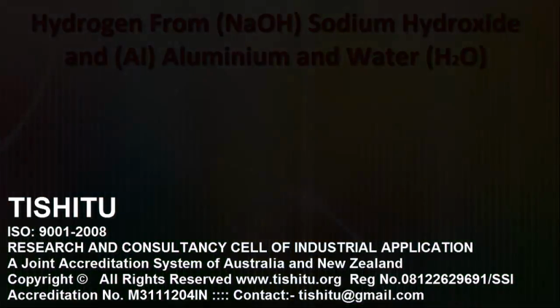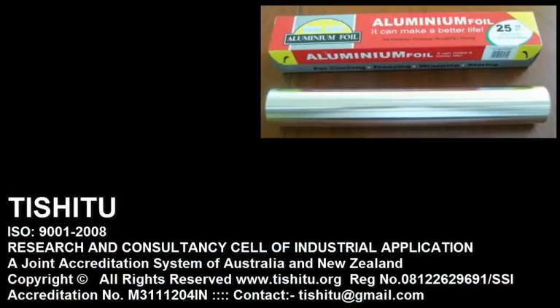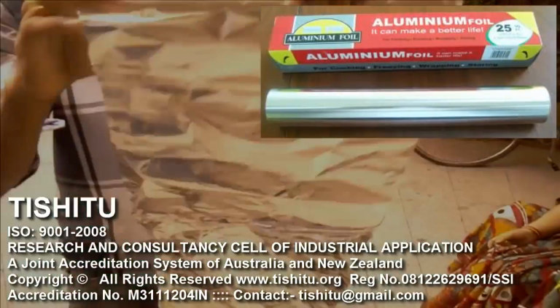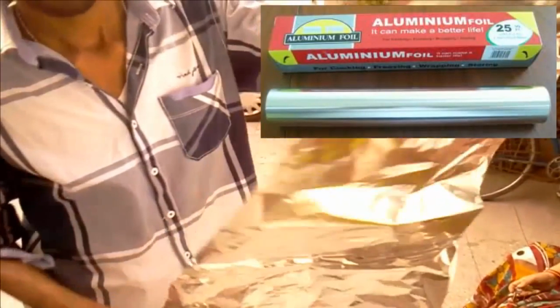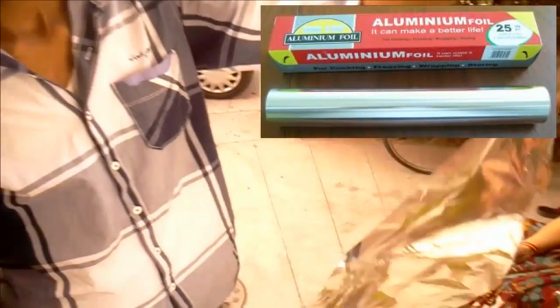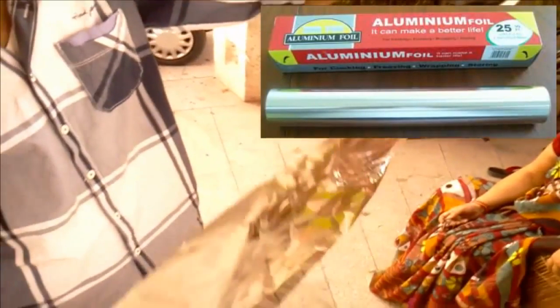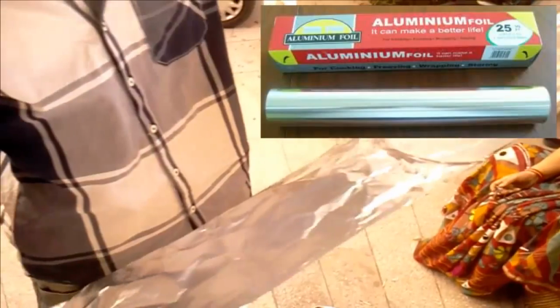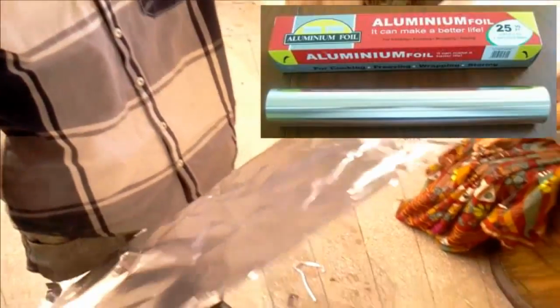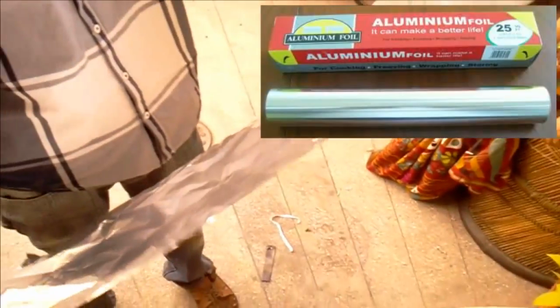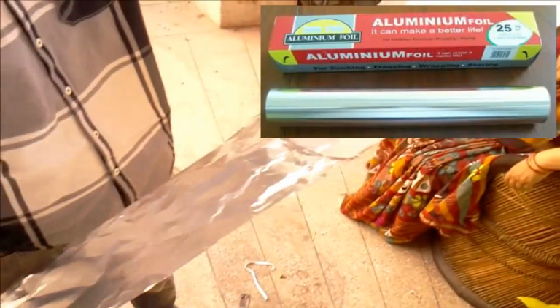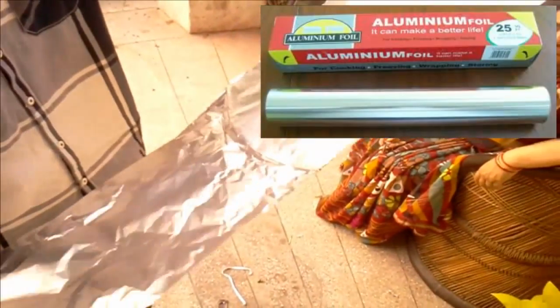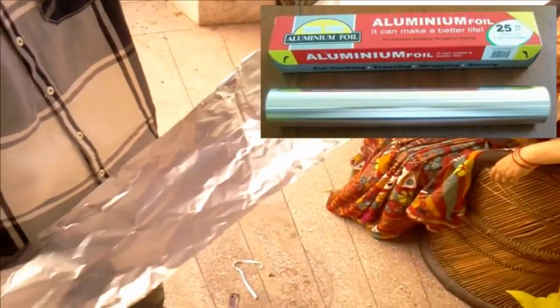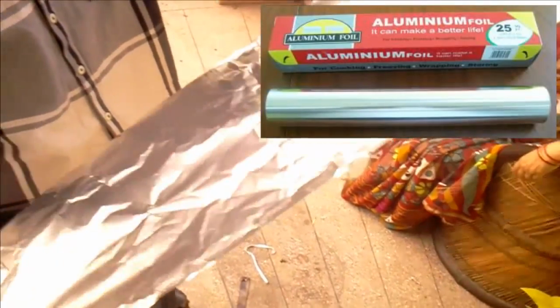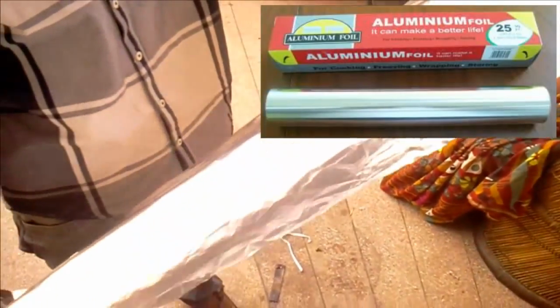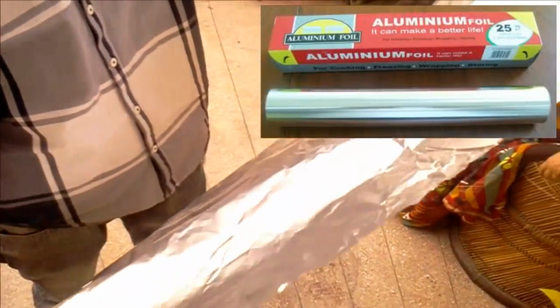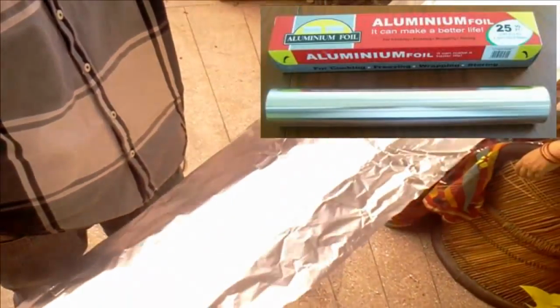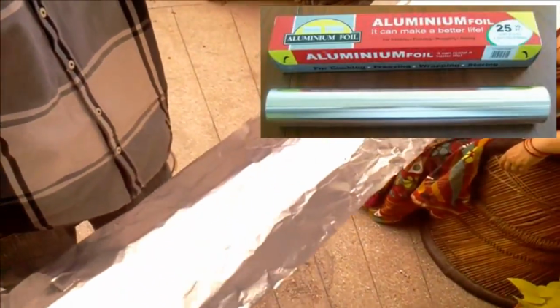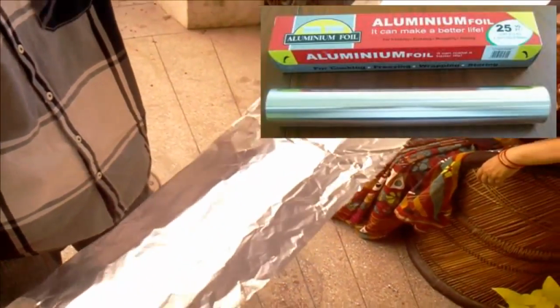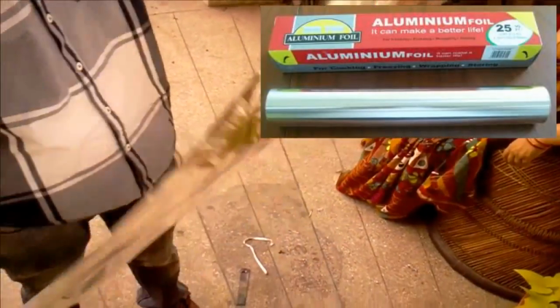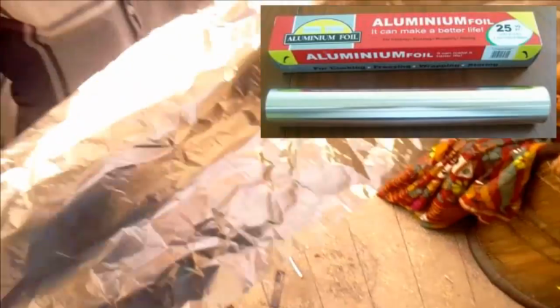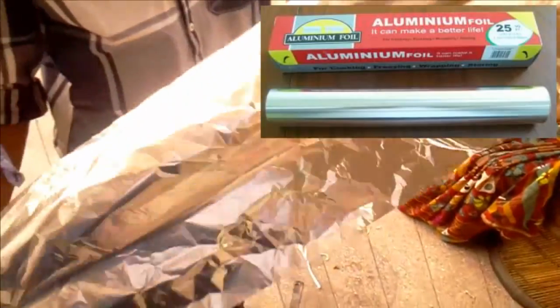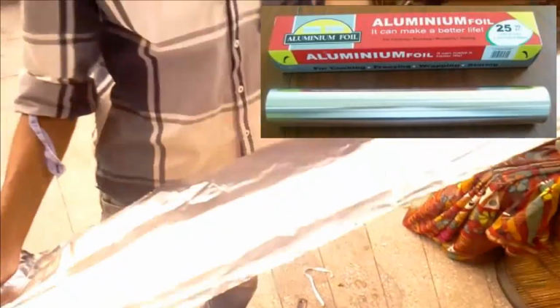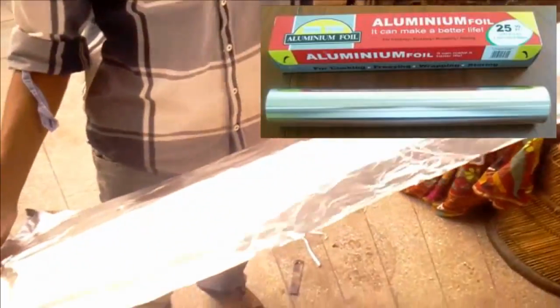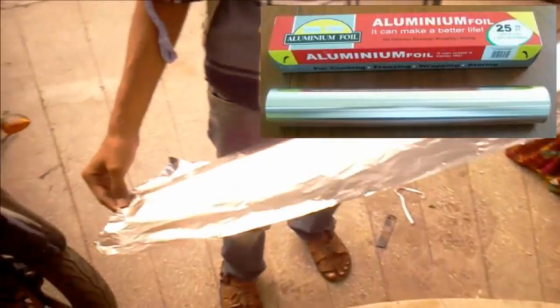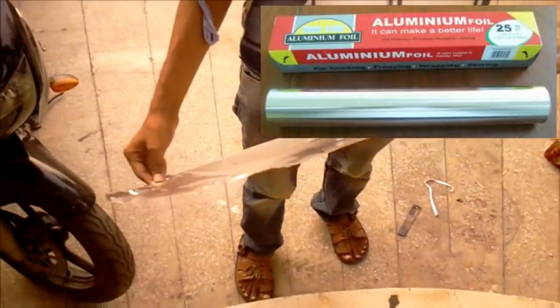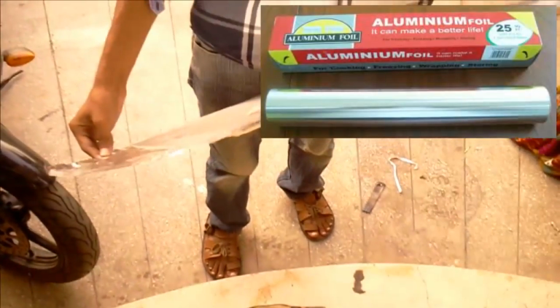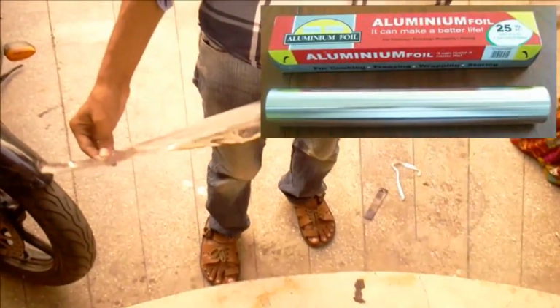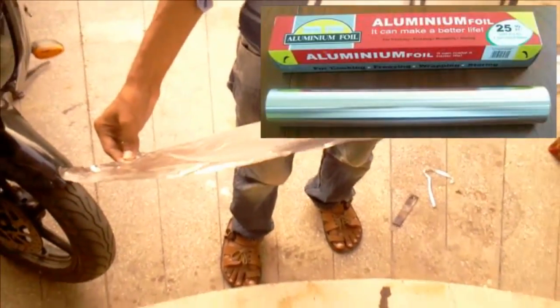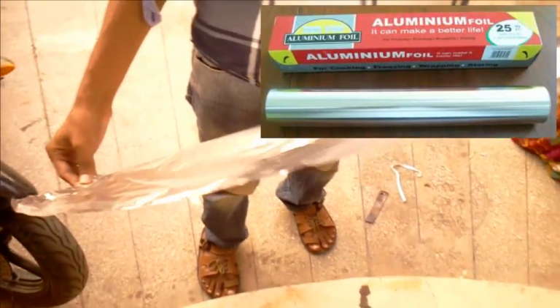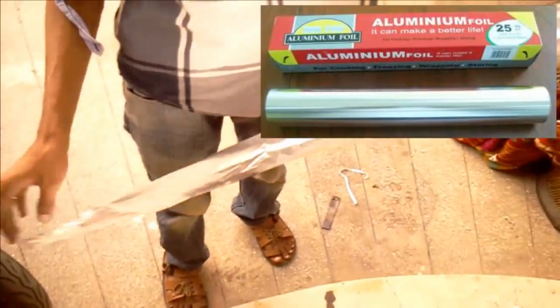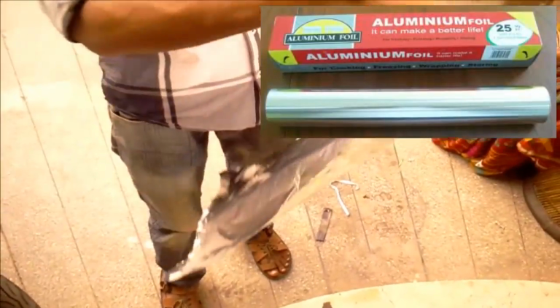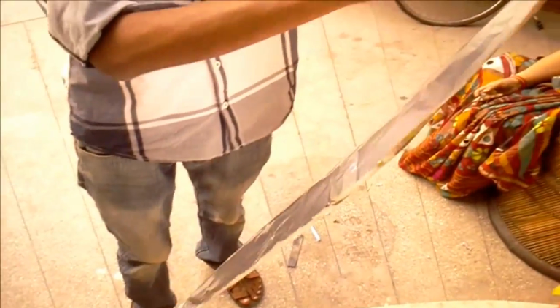This is a simple aluminum foil that we use for kitchen purposes. We have to take pieces and make small balls.